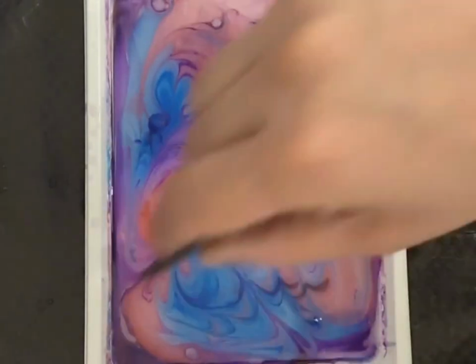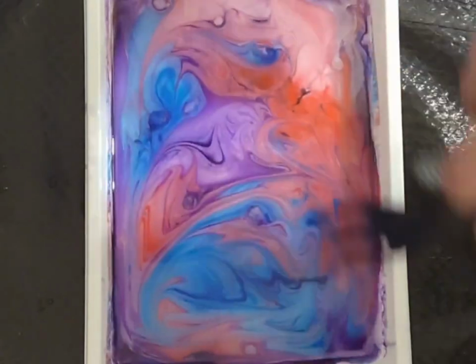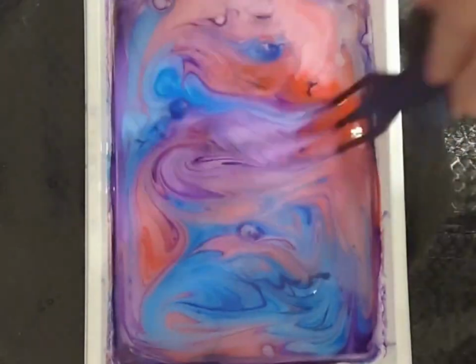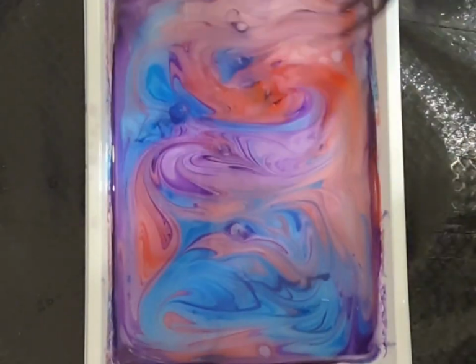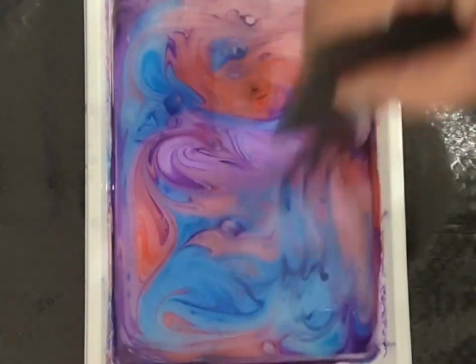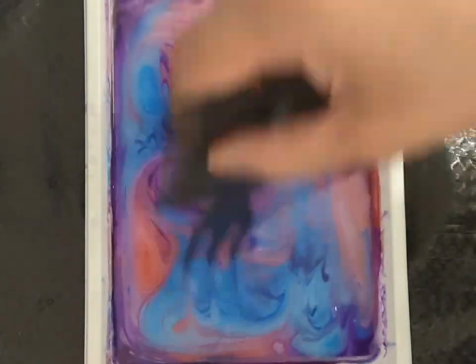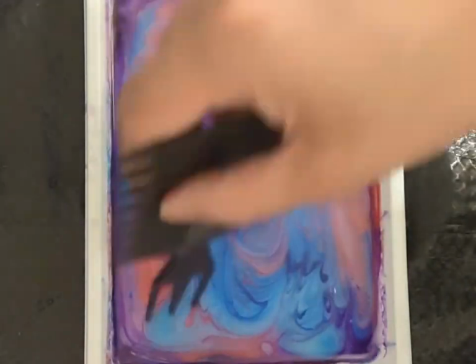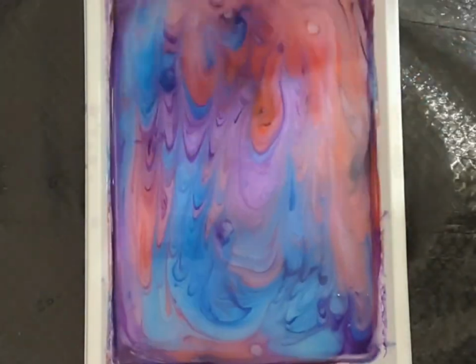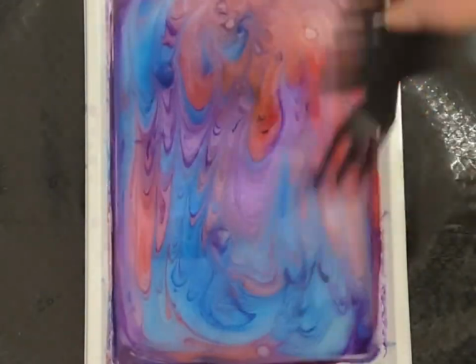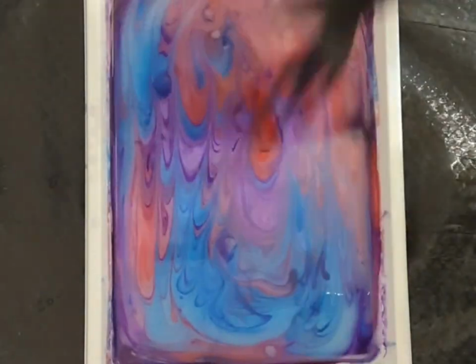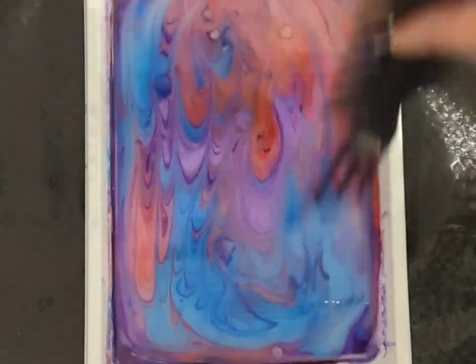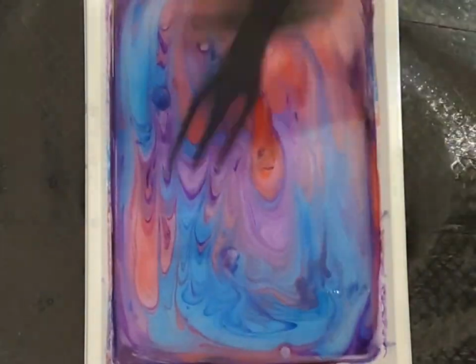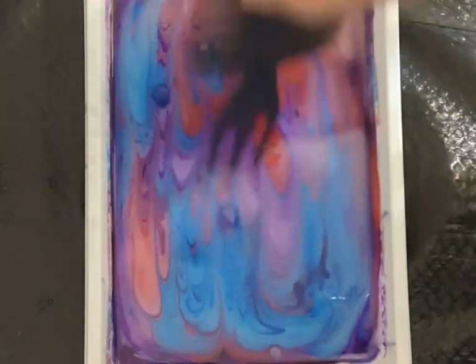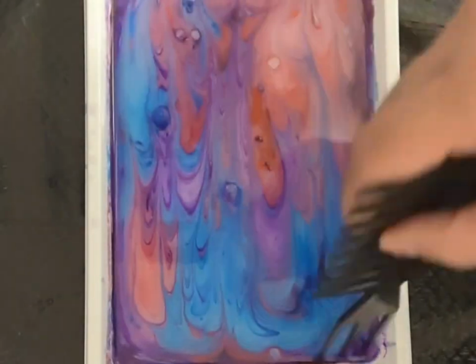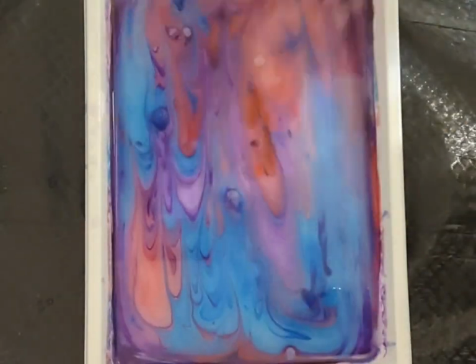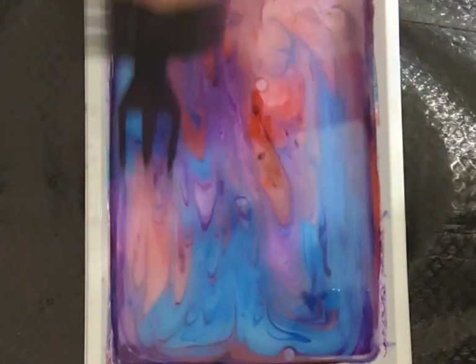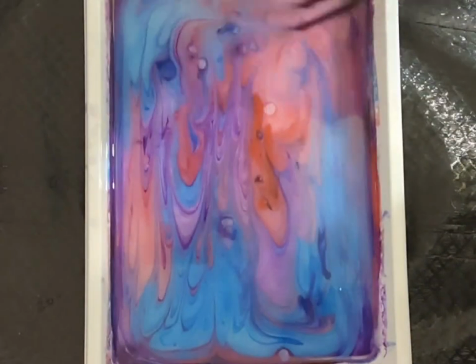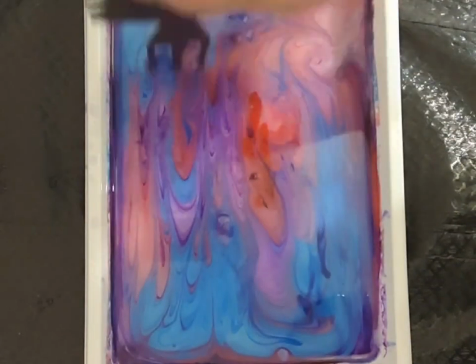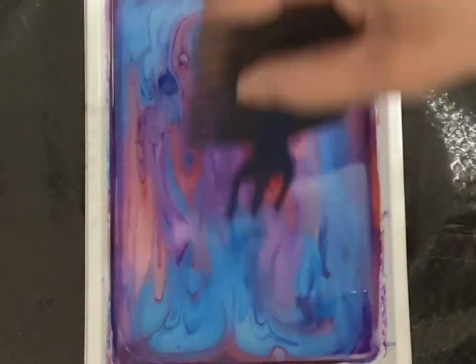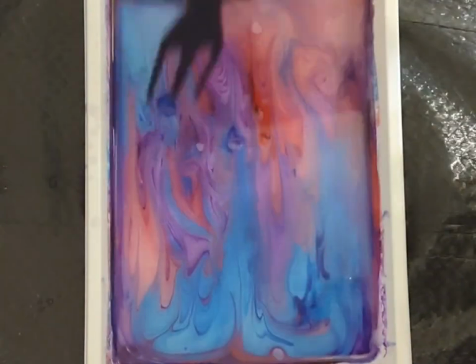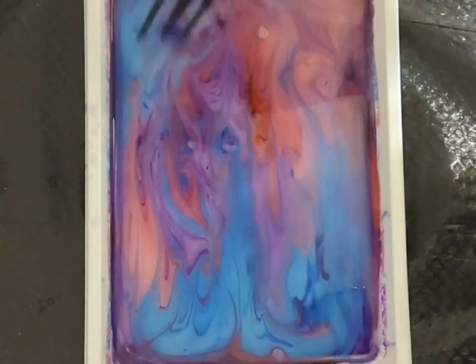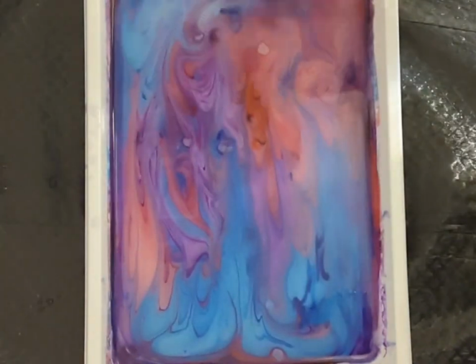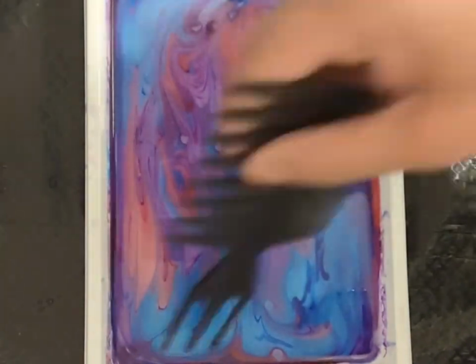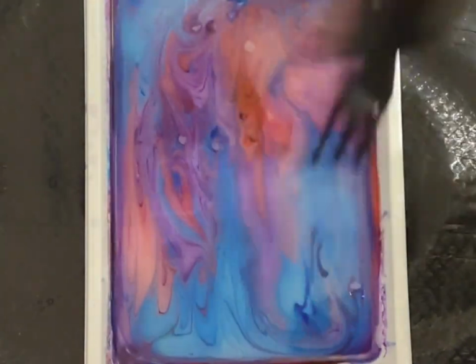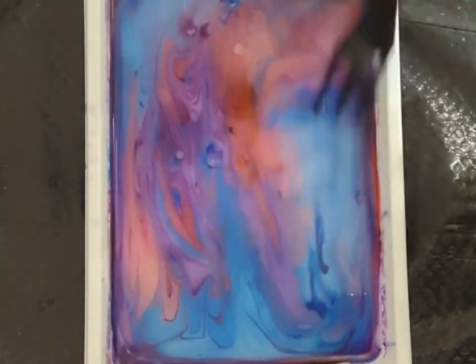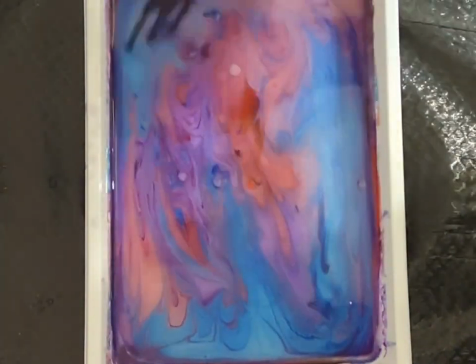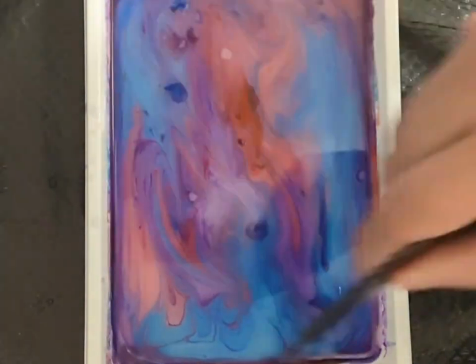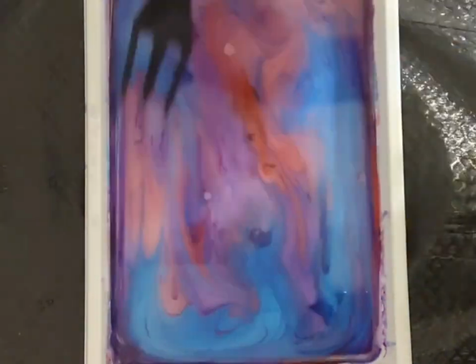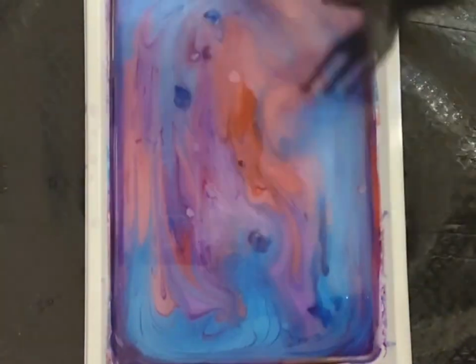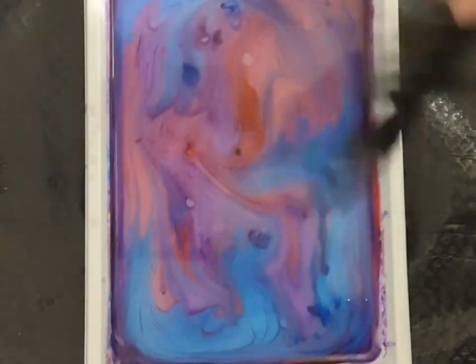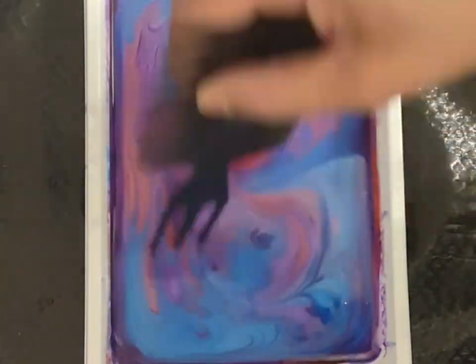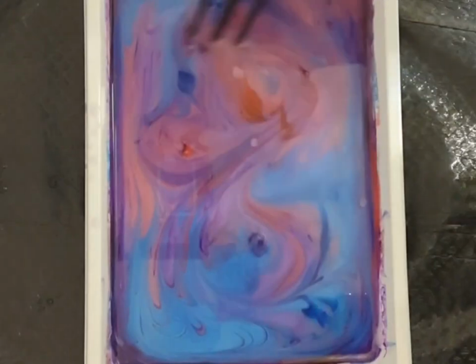And we will use the comb for this design. We can use the comb to create designs by dragging it through the paint.